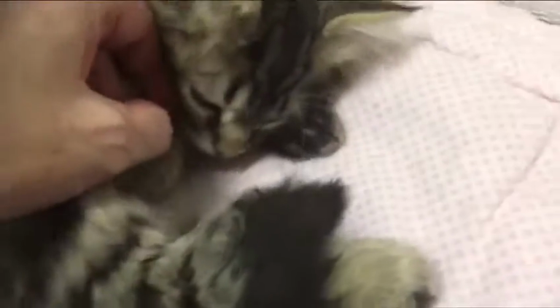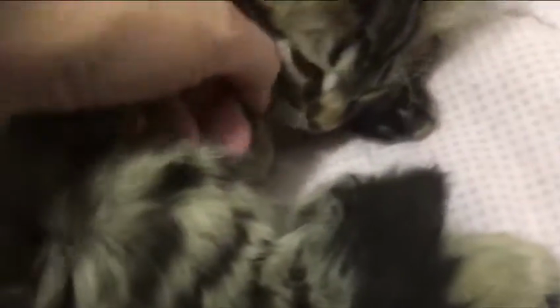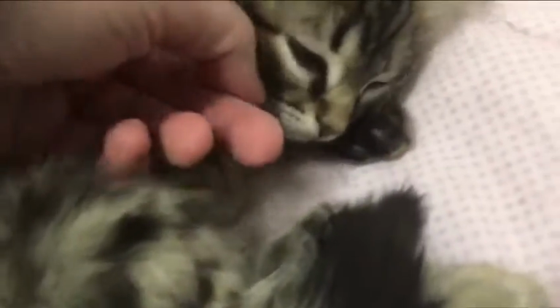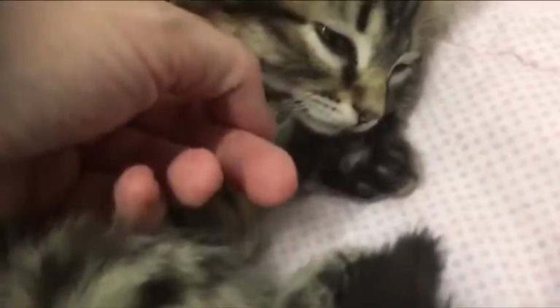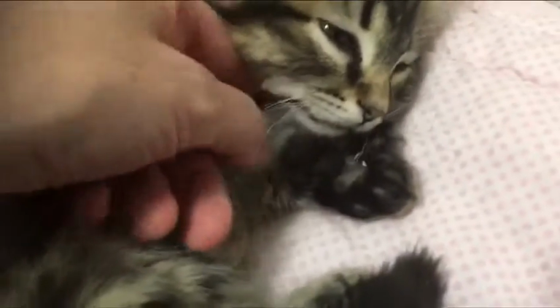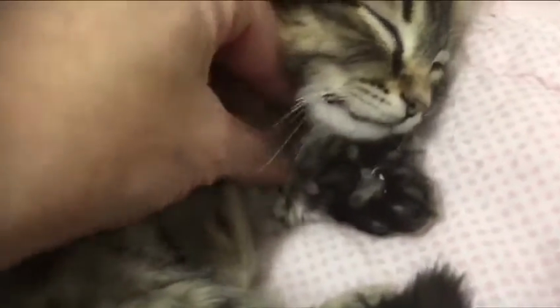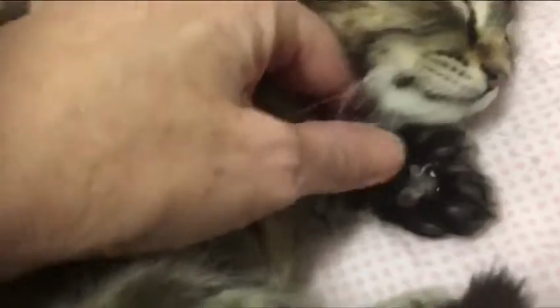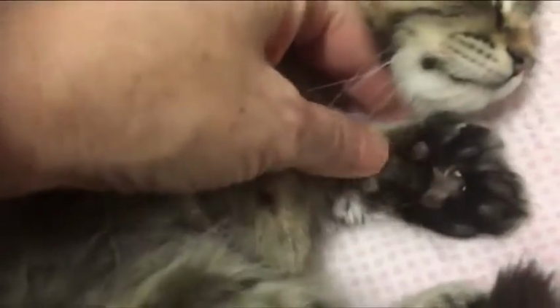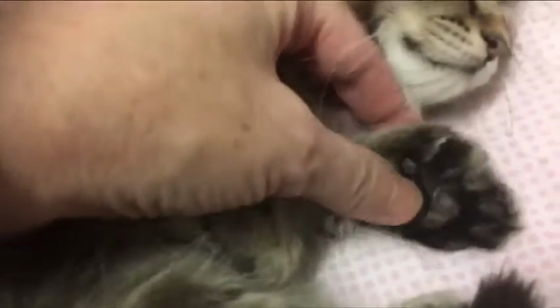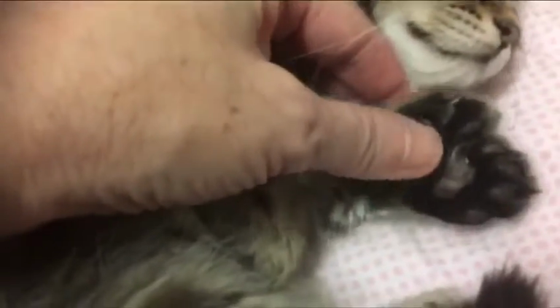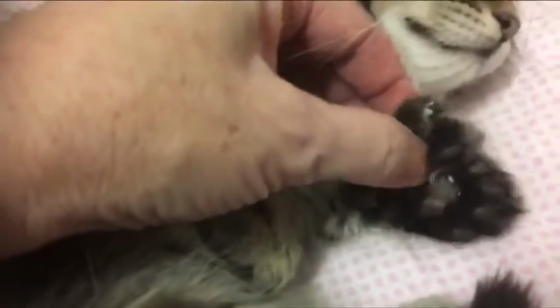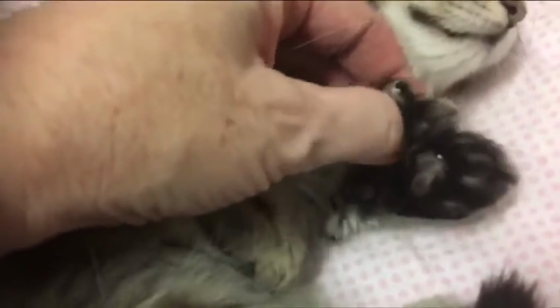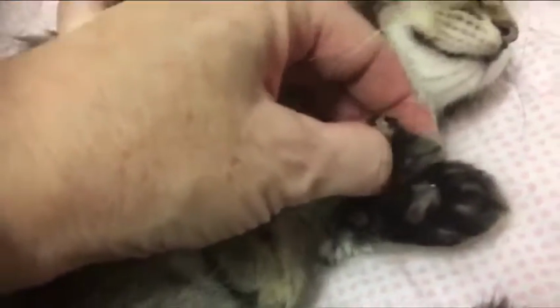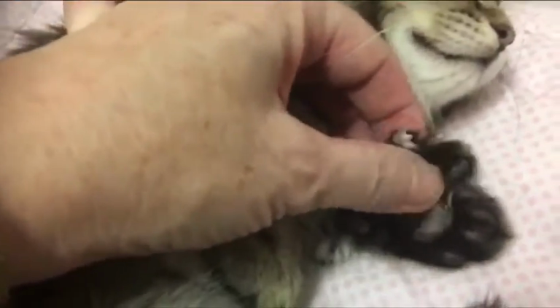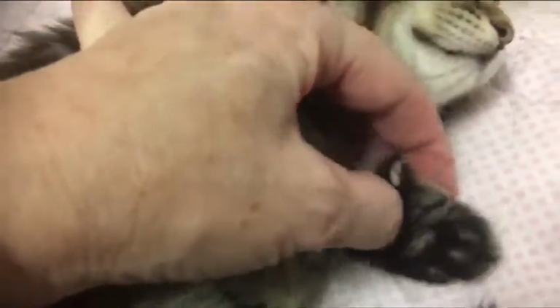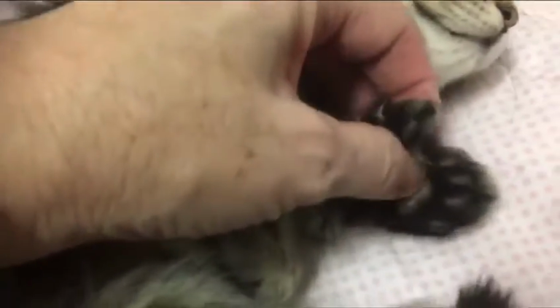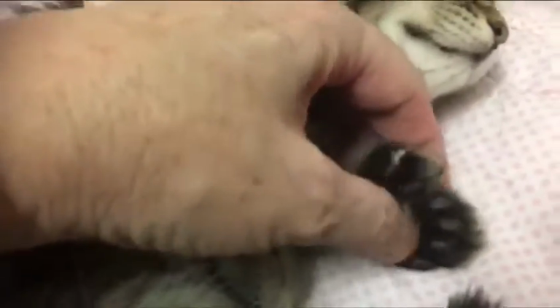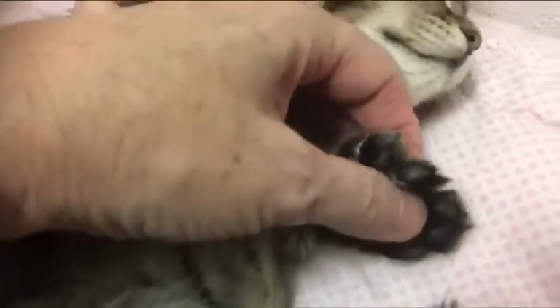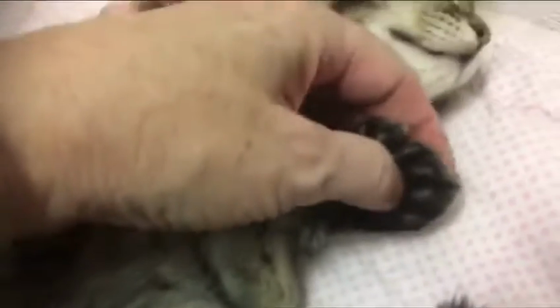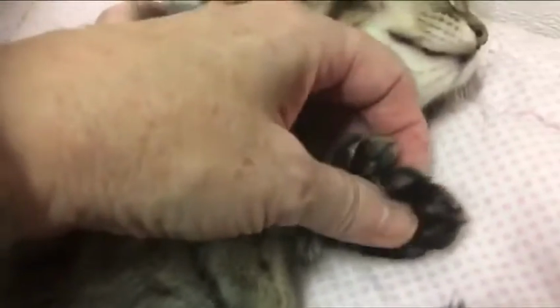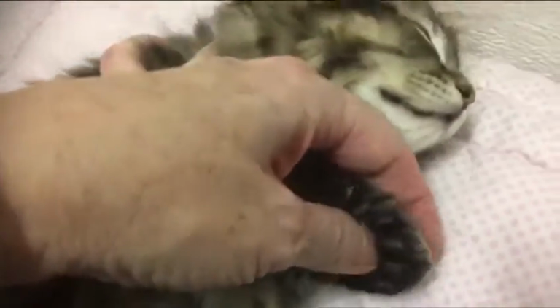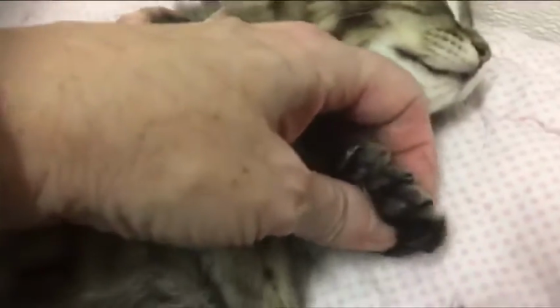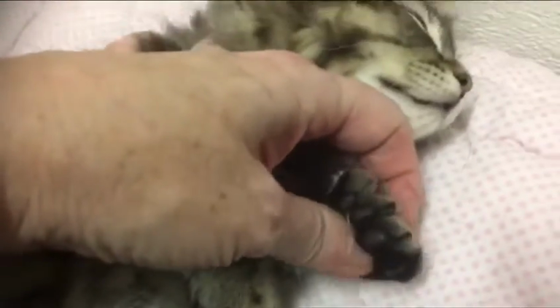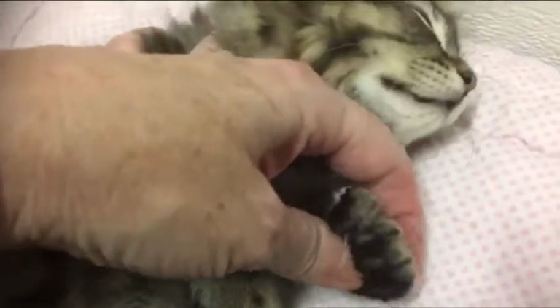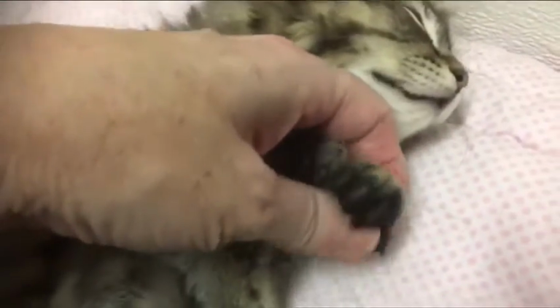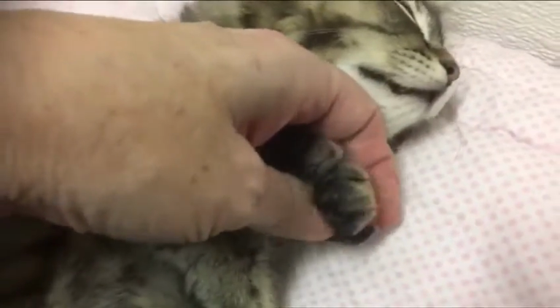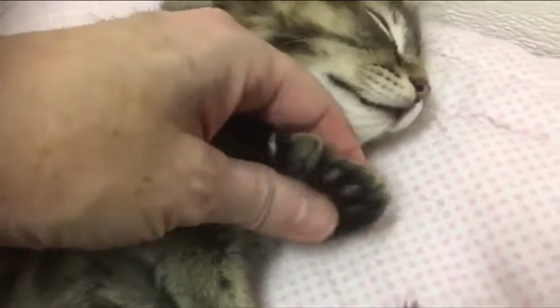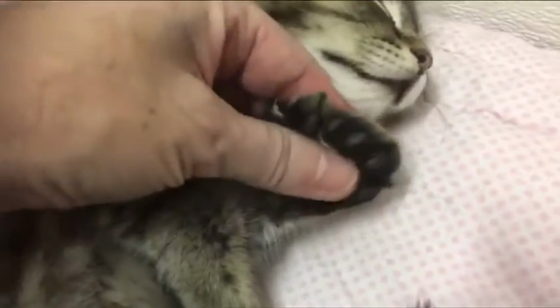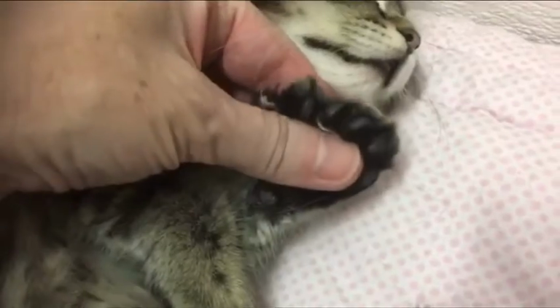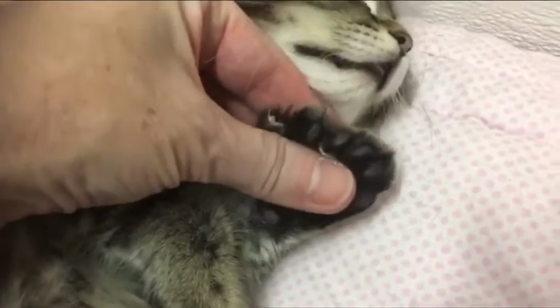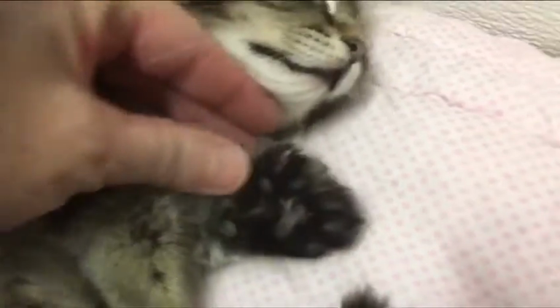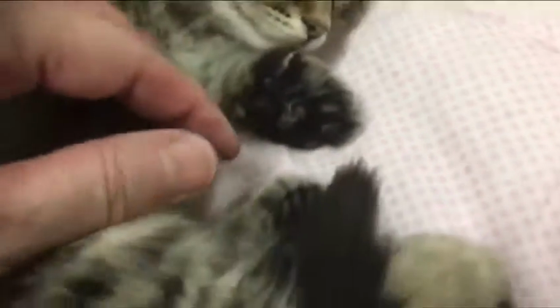Can I see these cute little toes of yours? Let's count. Ready? One, two, three, four, five, six. Six in the front.